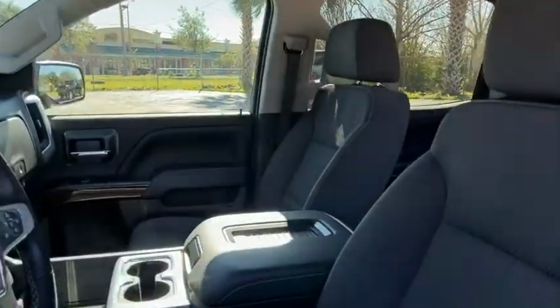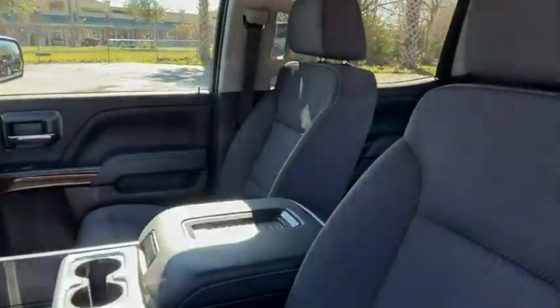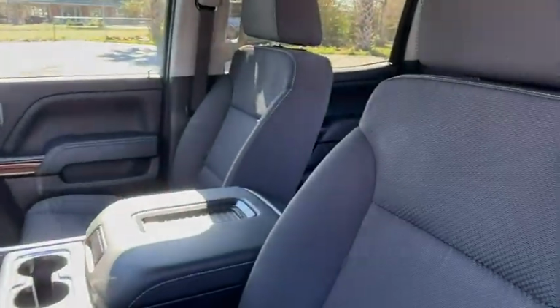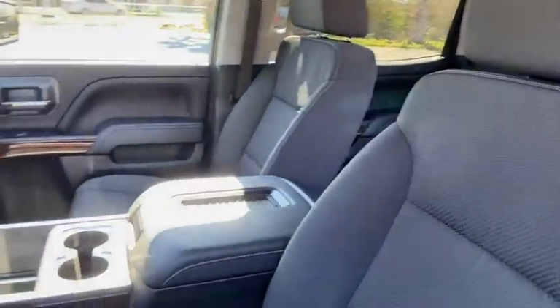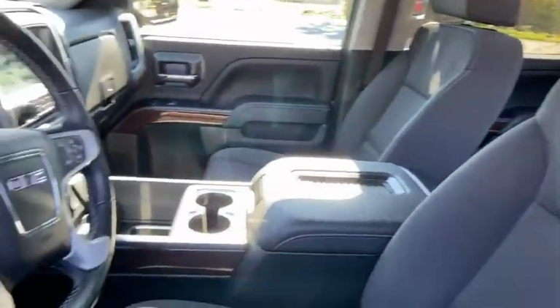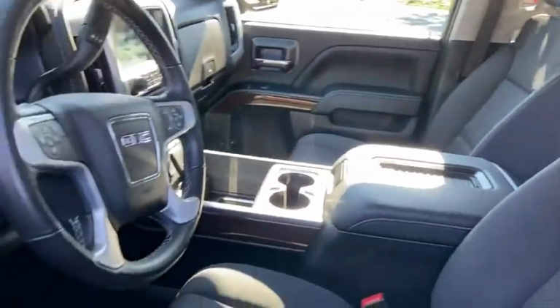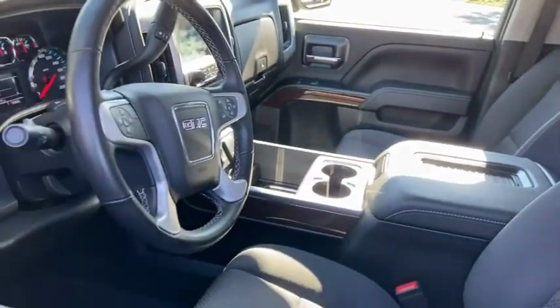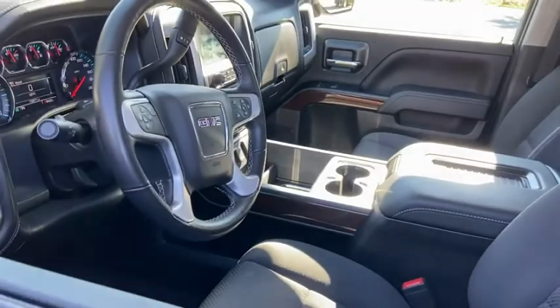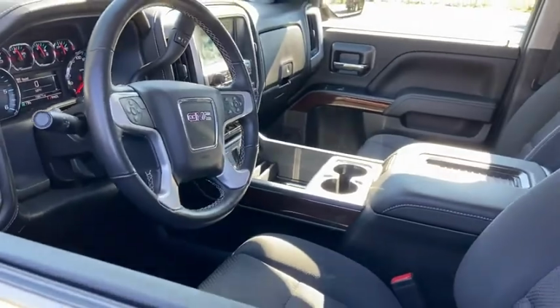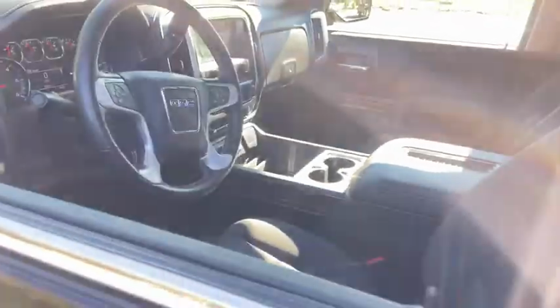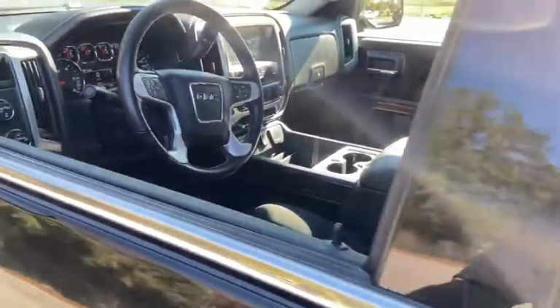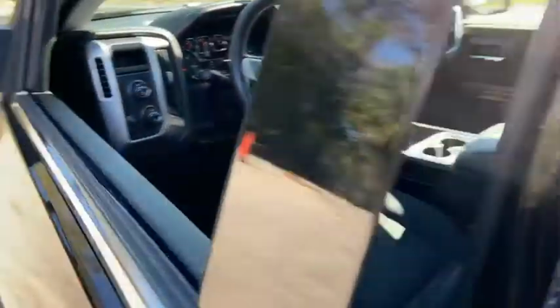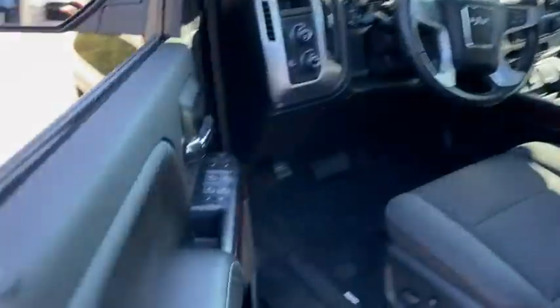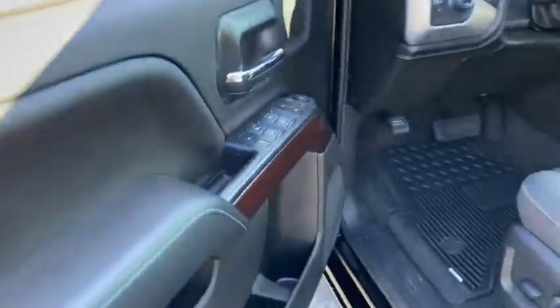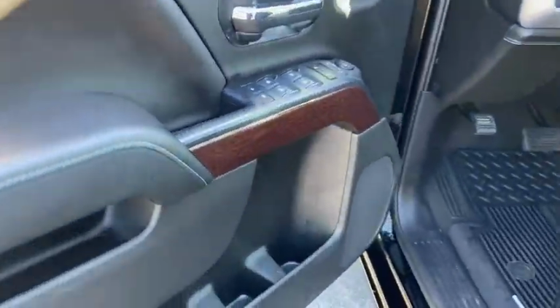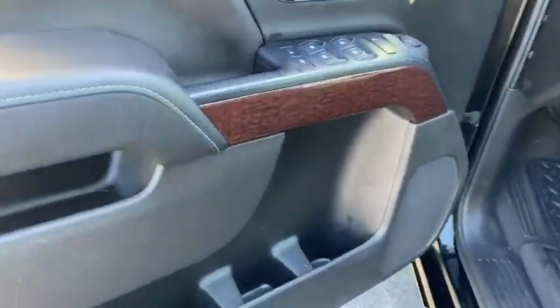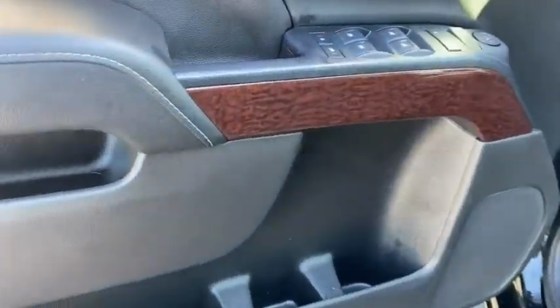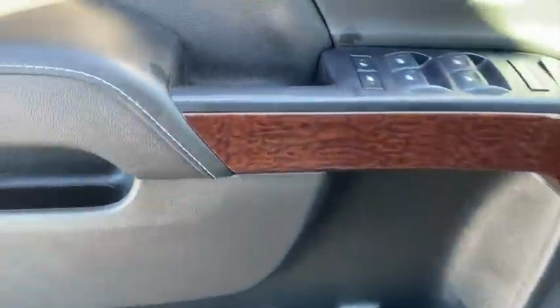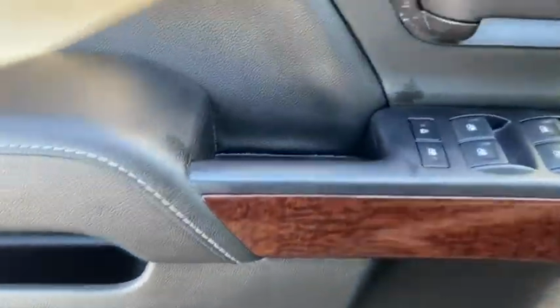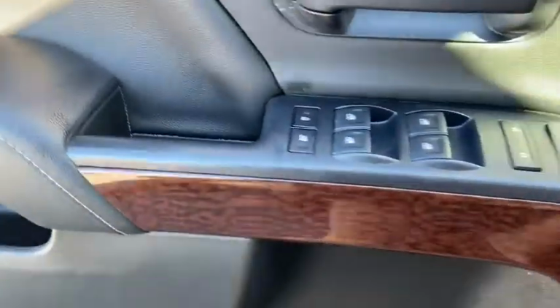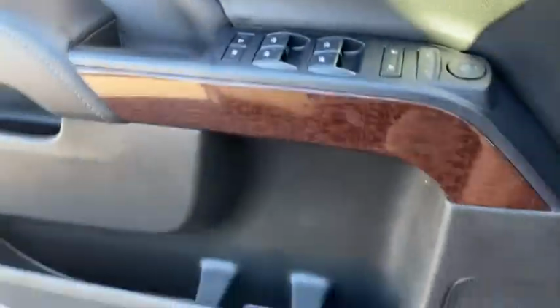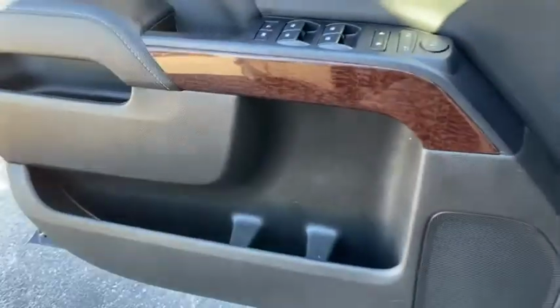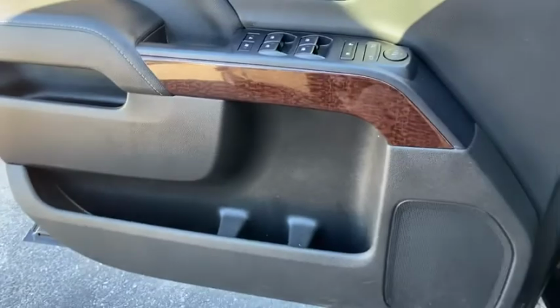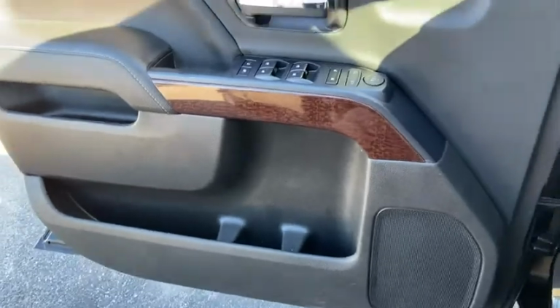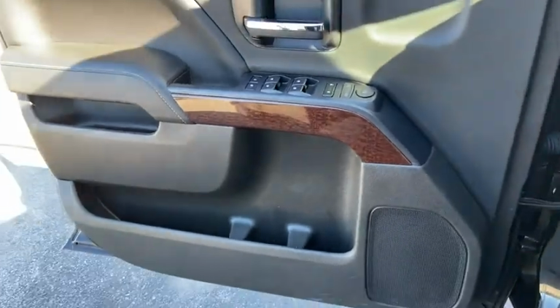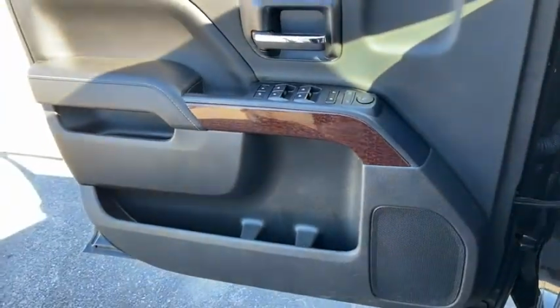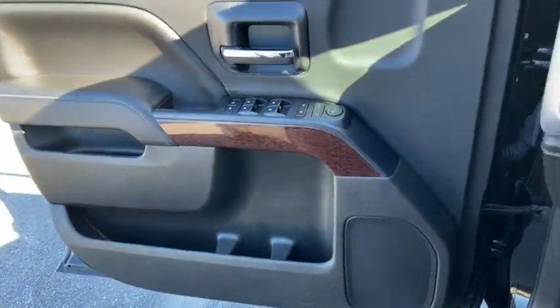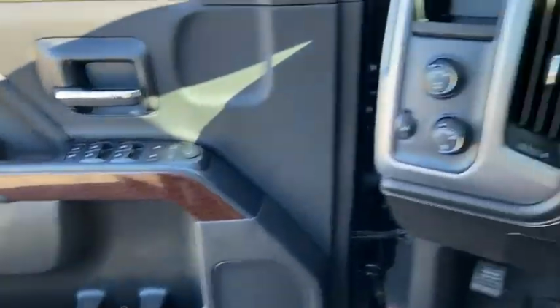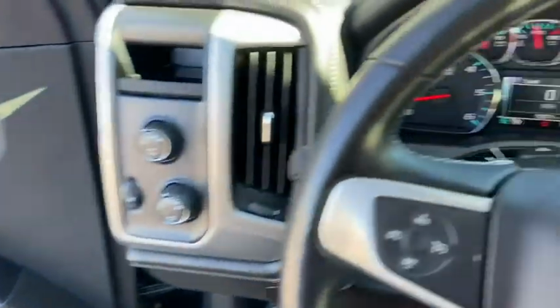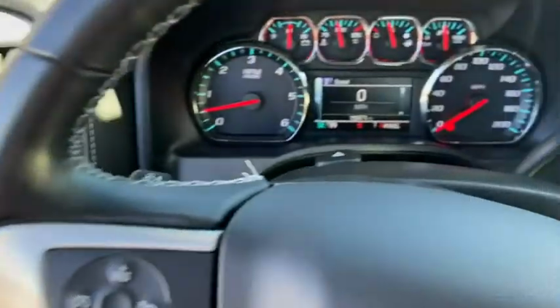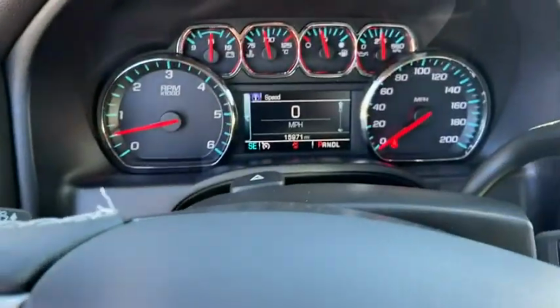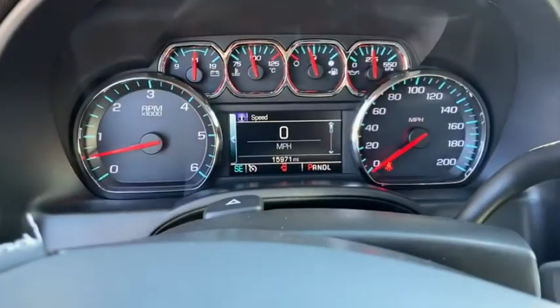Sierra 1500 now comes with an automatic transmission that combines high-max hauling capabilities with precise control. This vehicle has less than 20,000 miles.